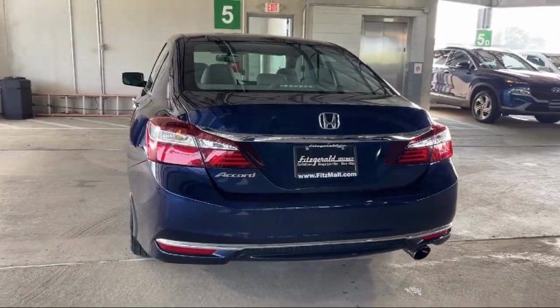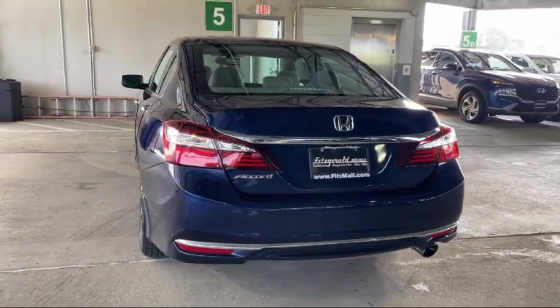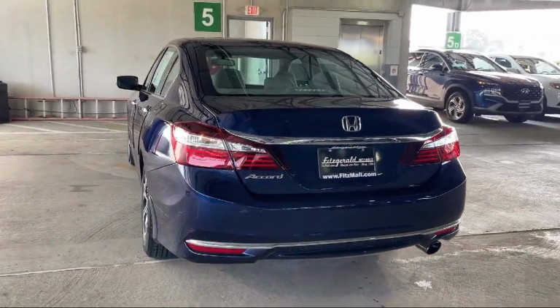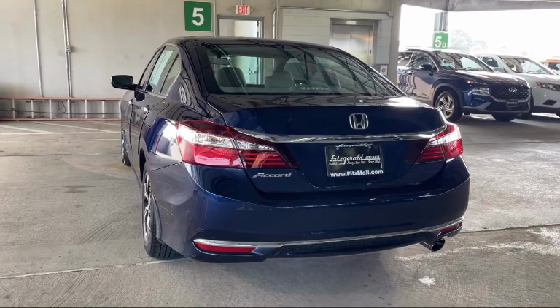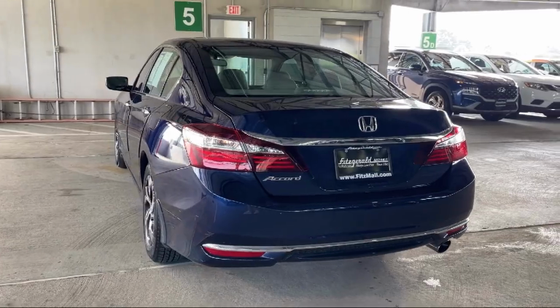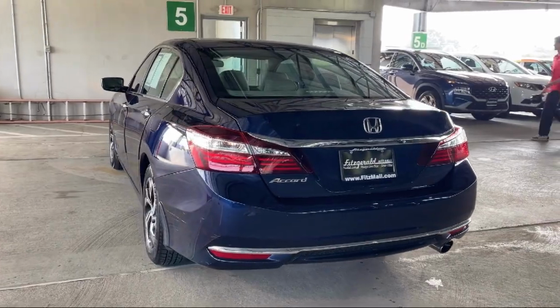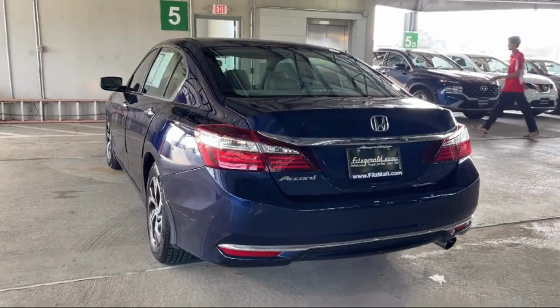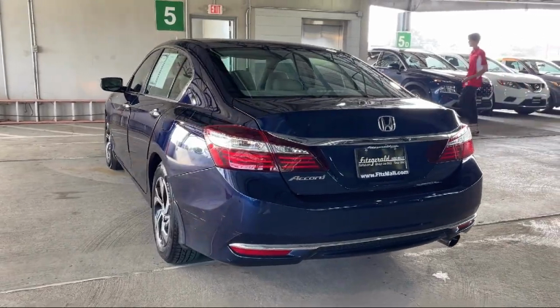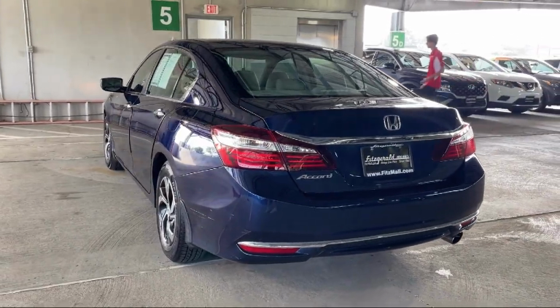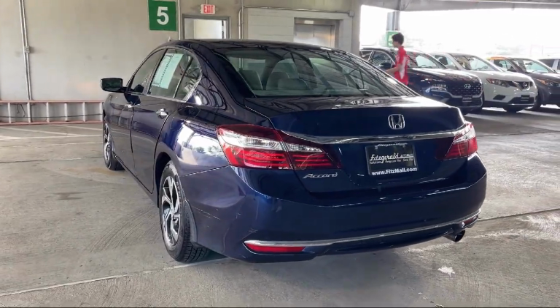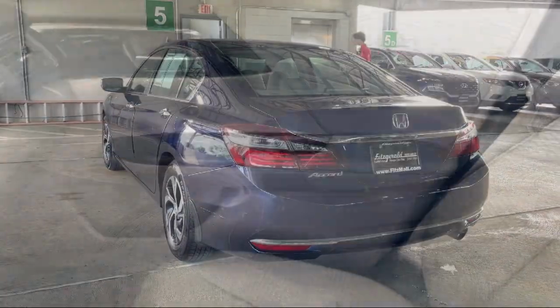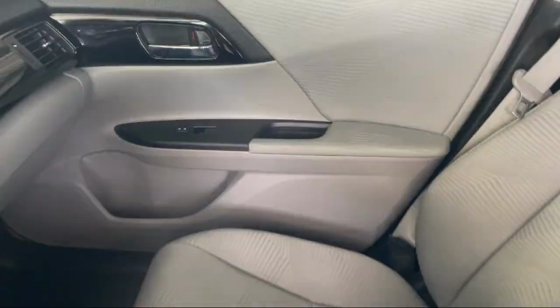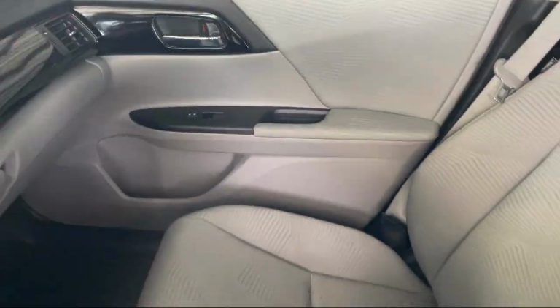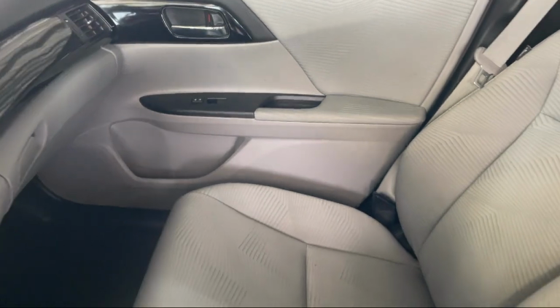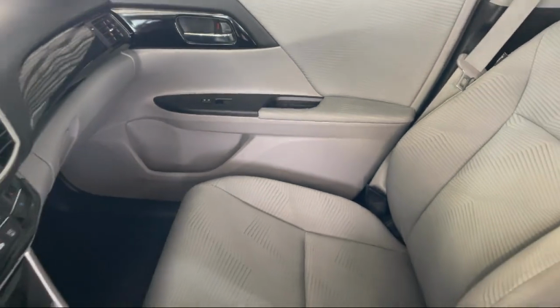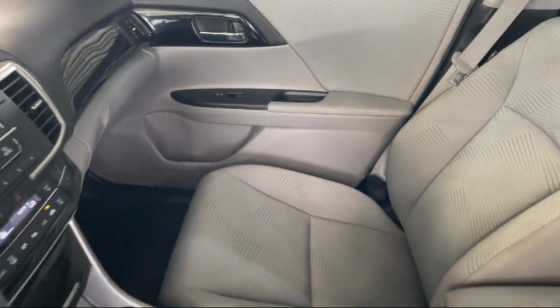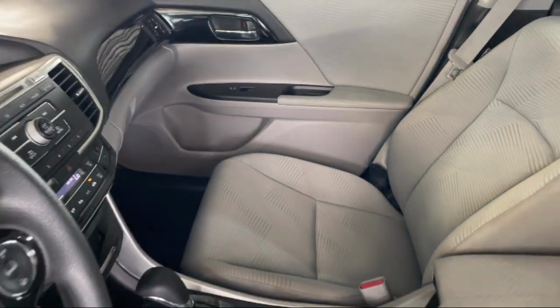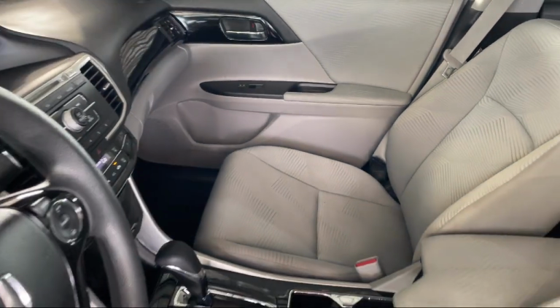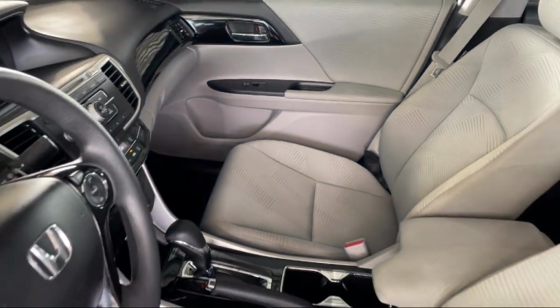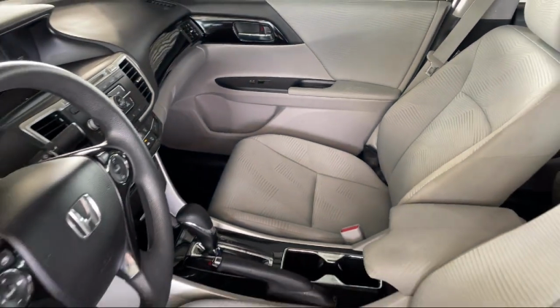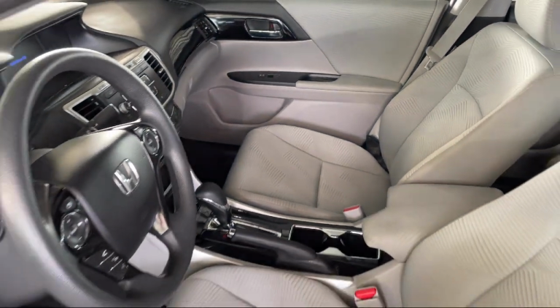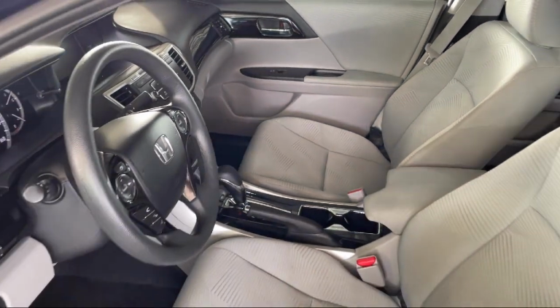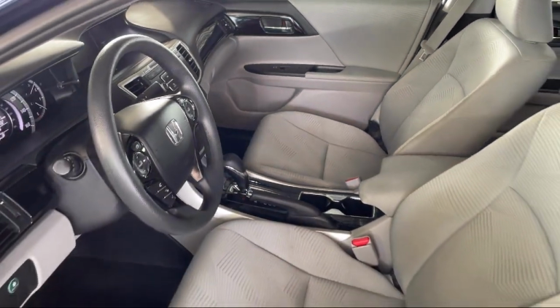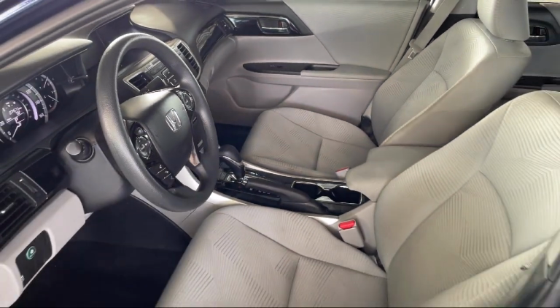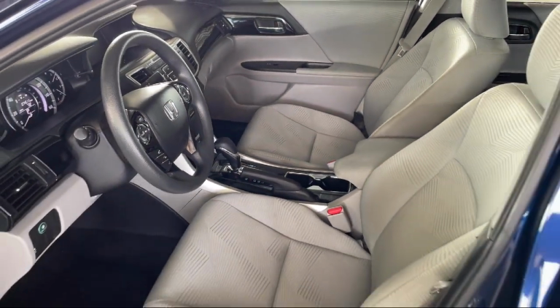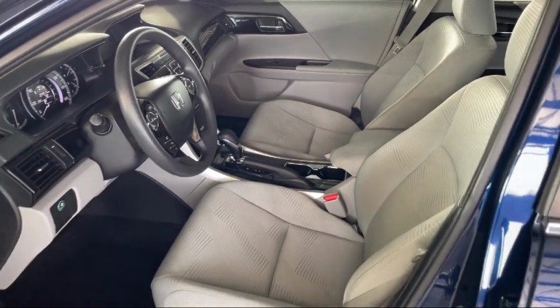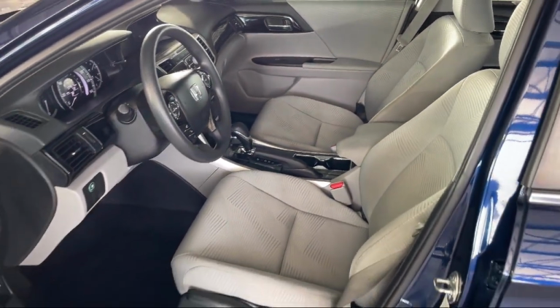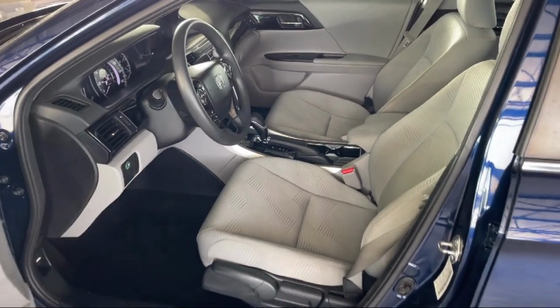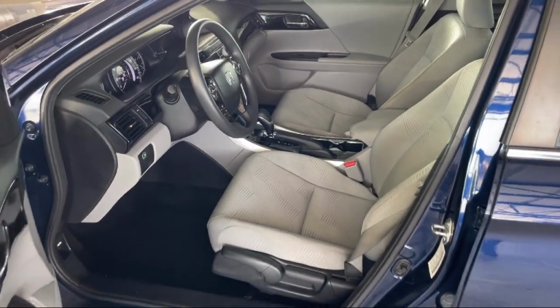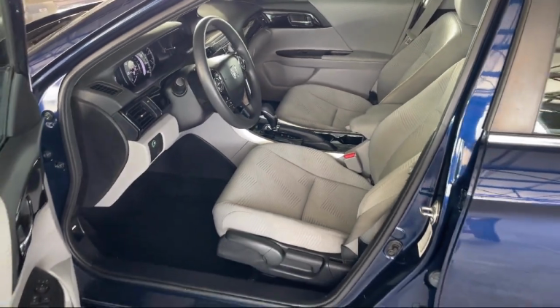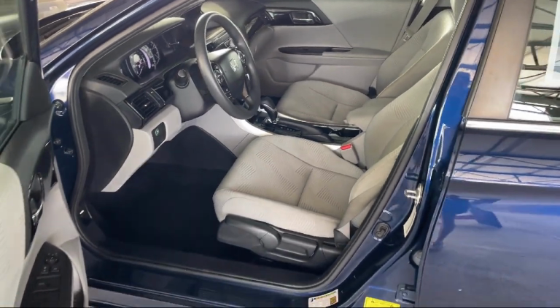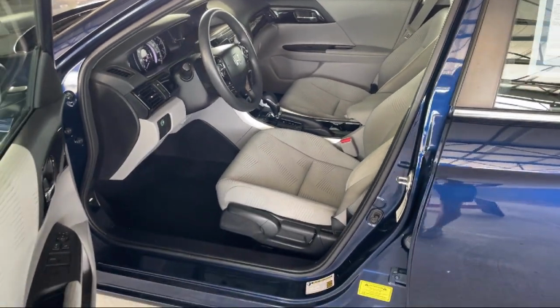Center front console with armrest and storage, front air conditioning automatic climate control, Bluetooth auxiliary audio input, and has less than 75,000 miles on the odometer.